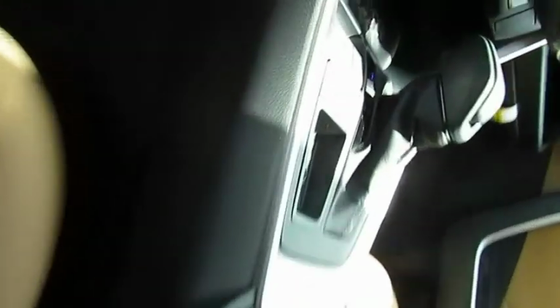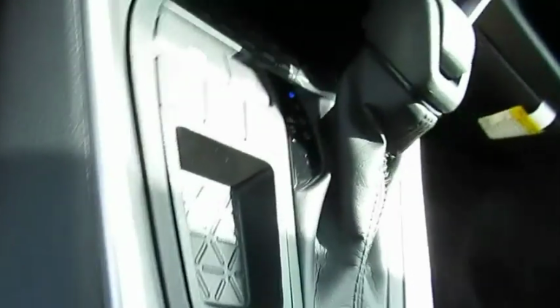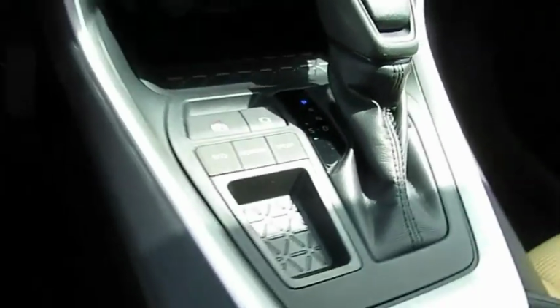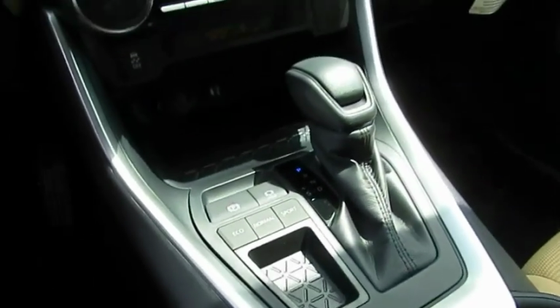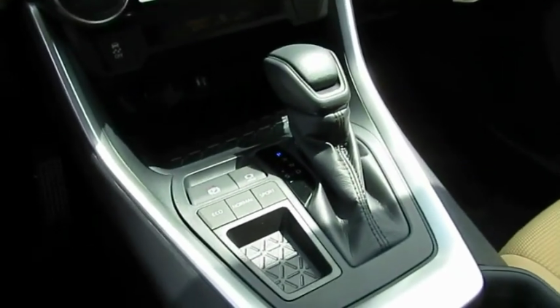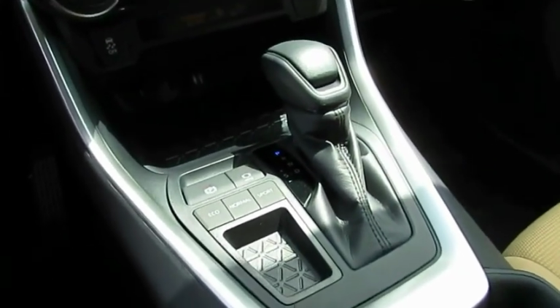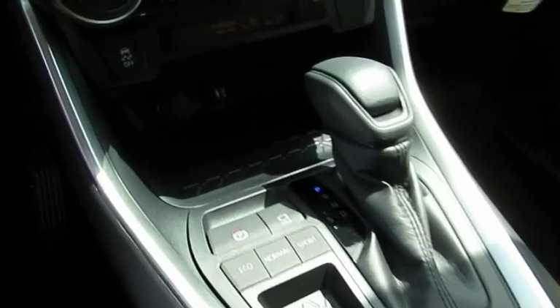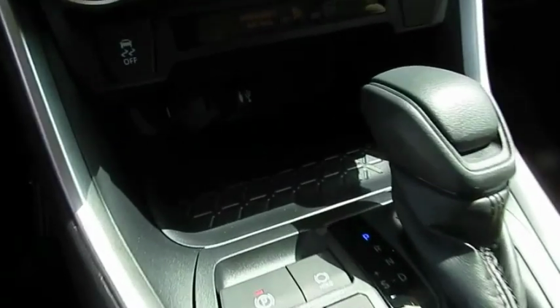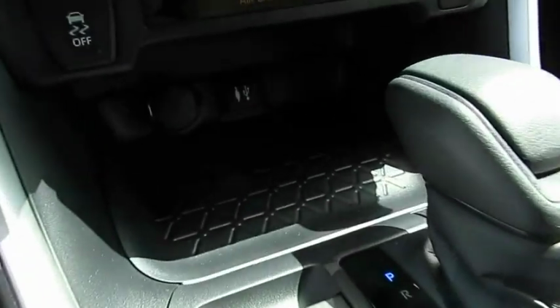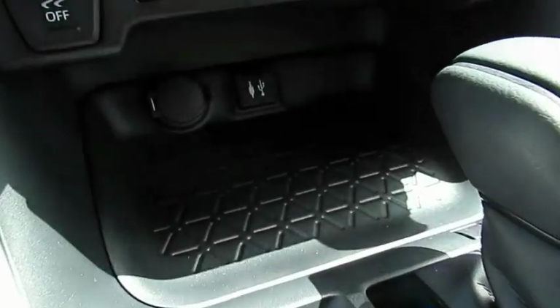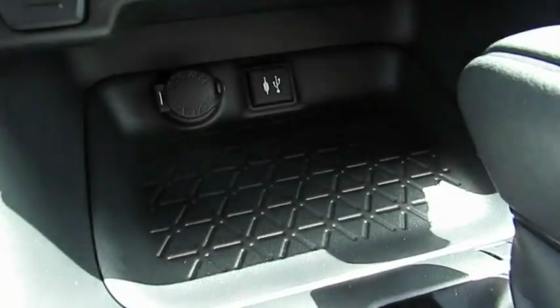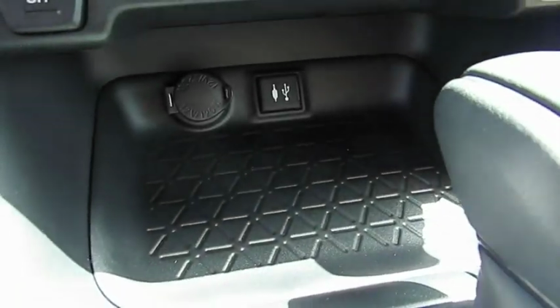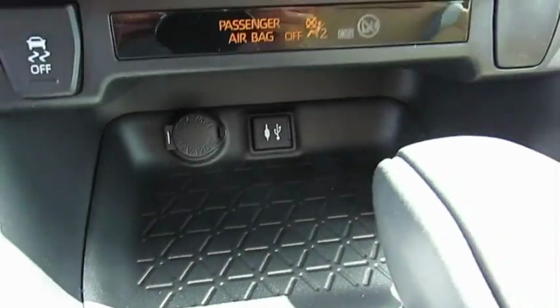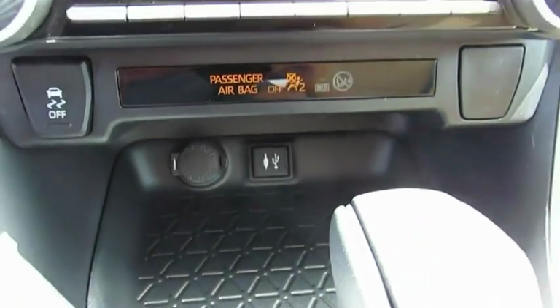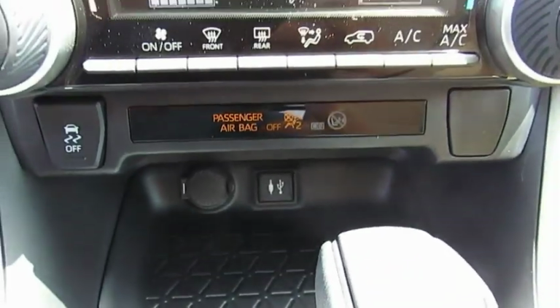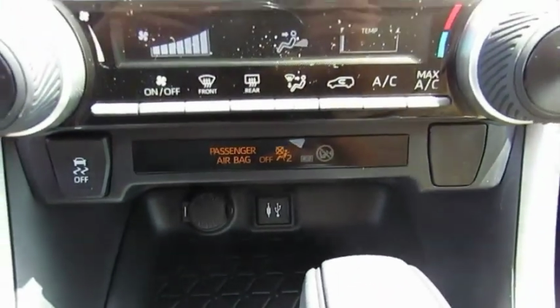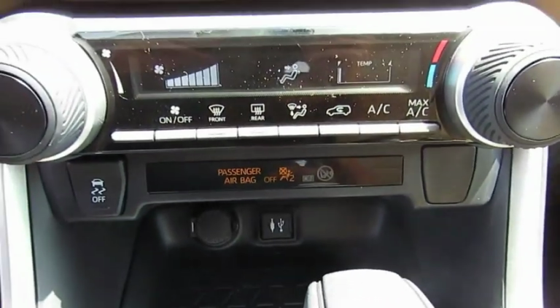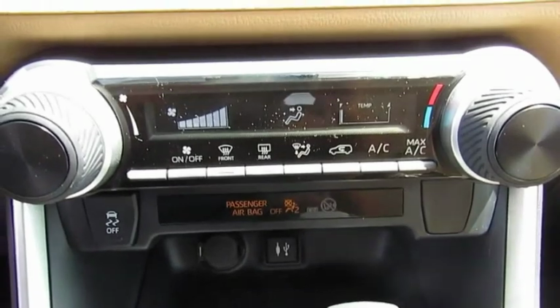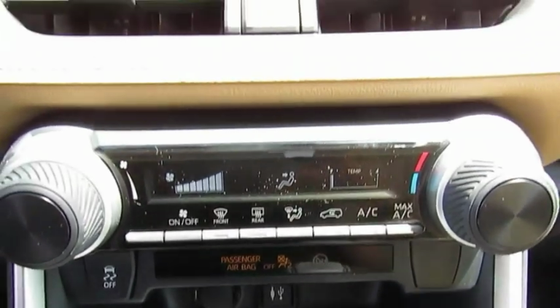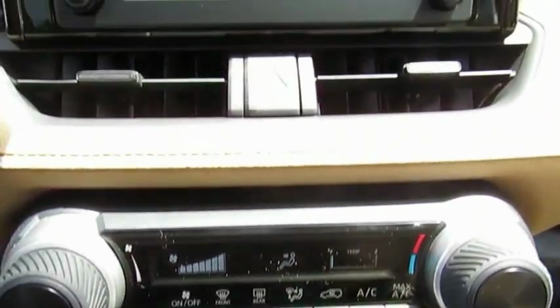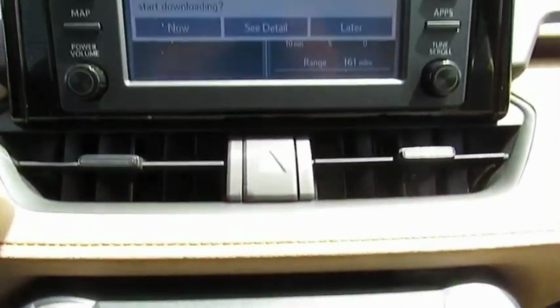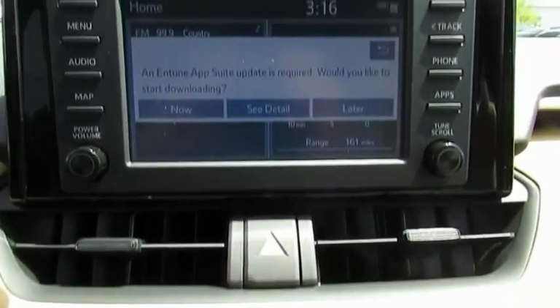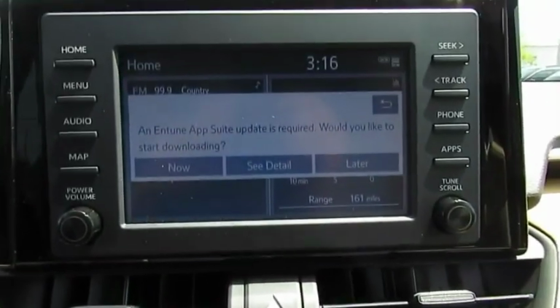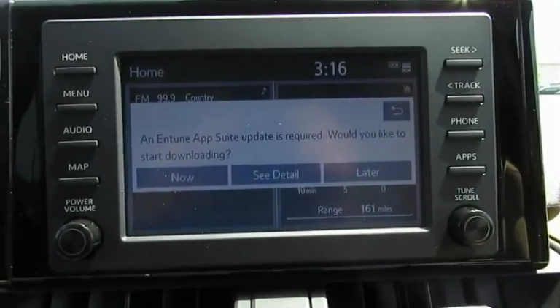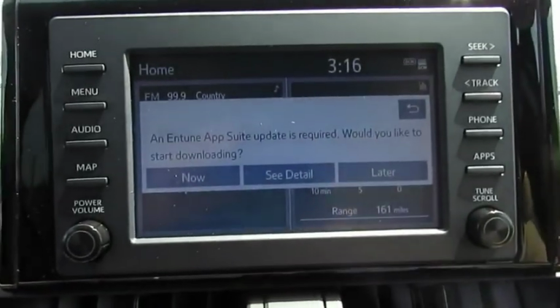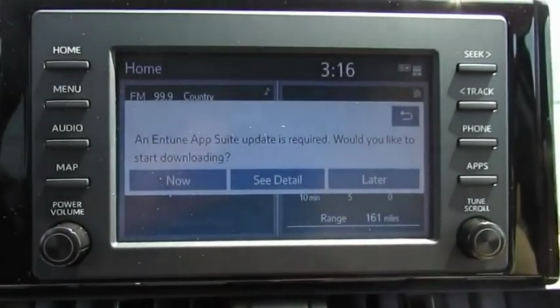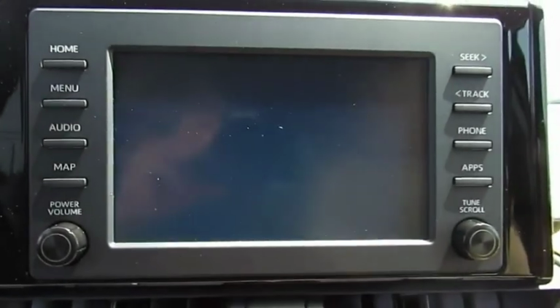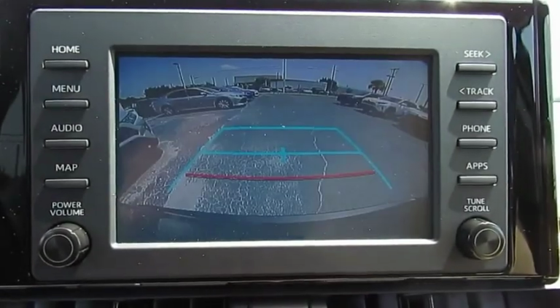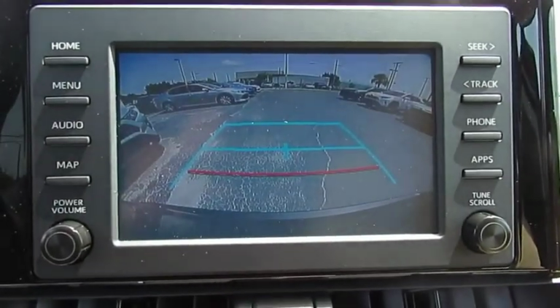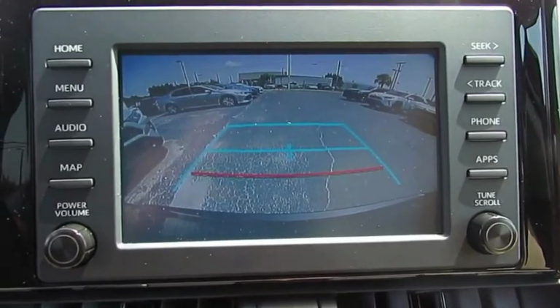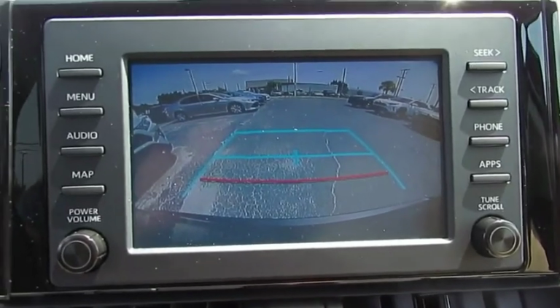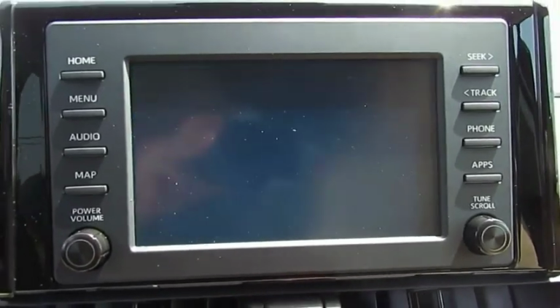Here are some of this vehicle's great options: traction control, intermittent wipers, daytime running lights, remote keyless entry, FWD, mirror memory, cruise control, trip computer, child safety locks, power door locks.